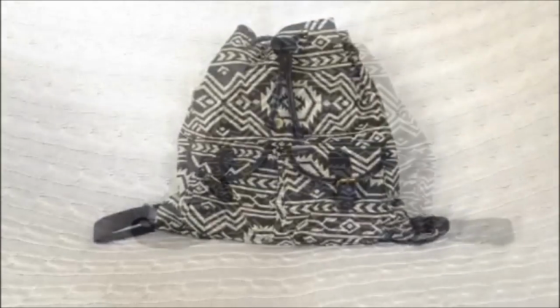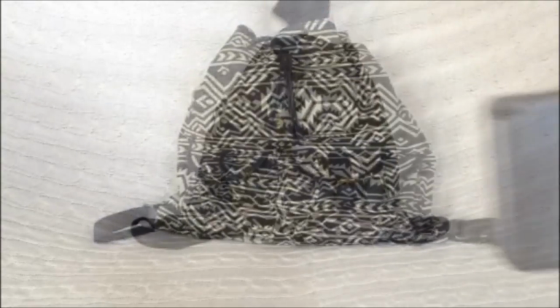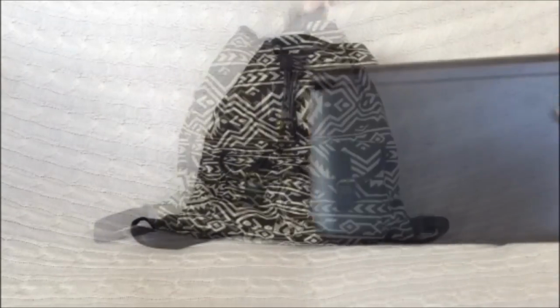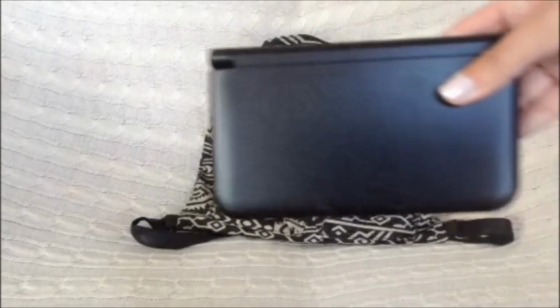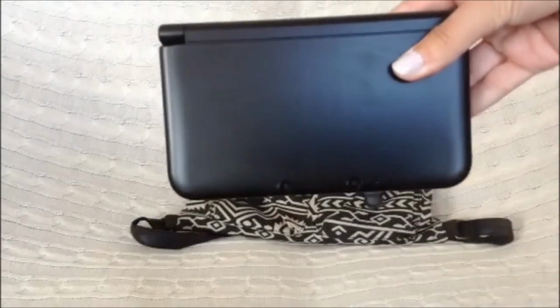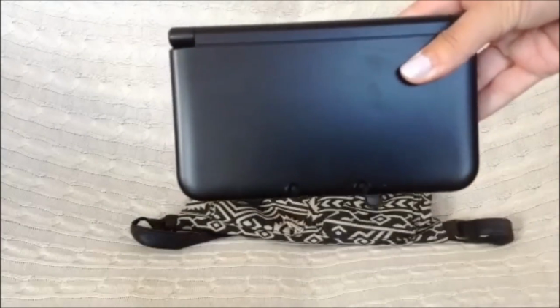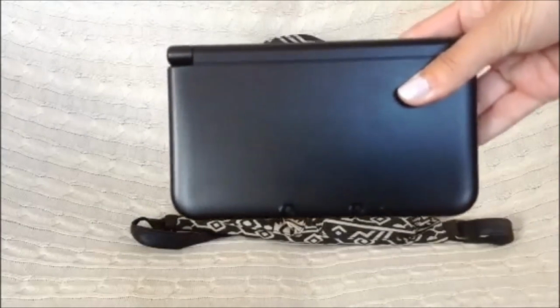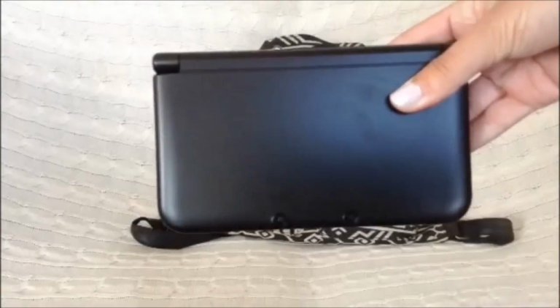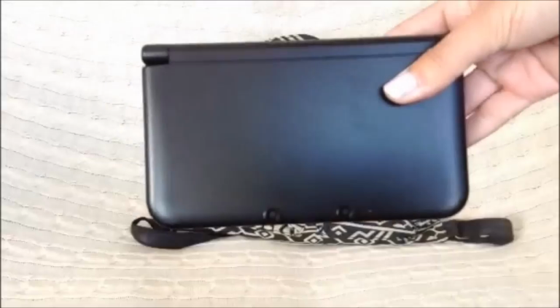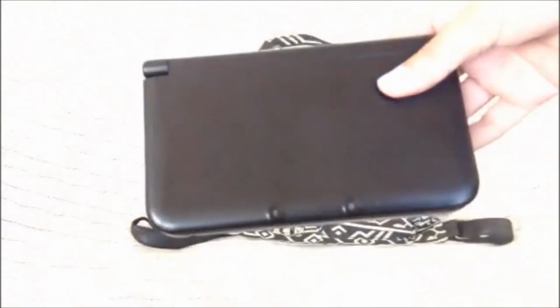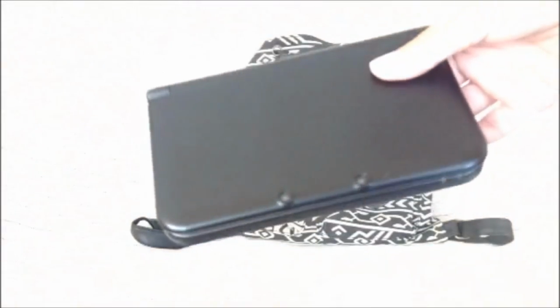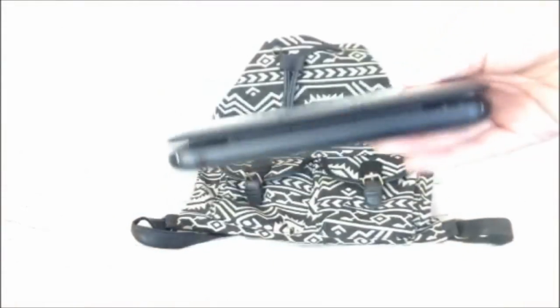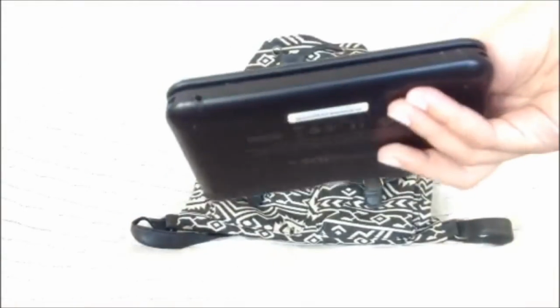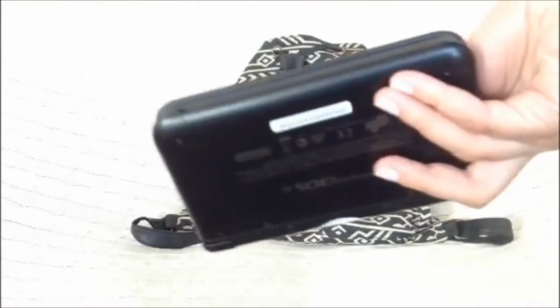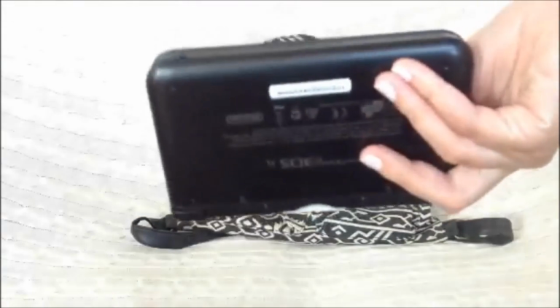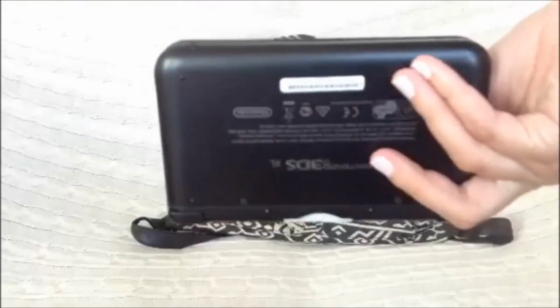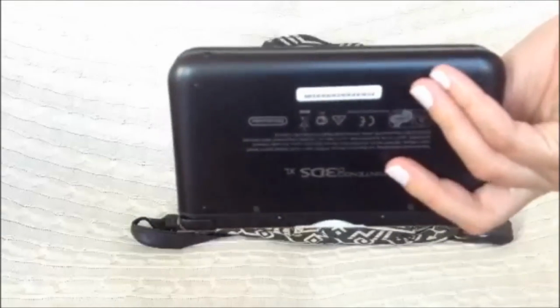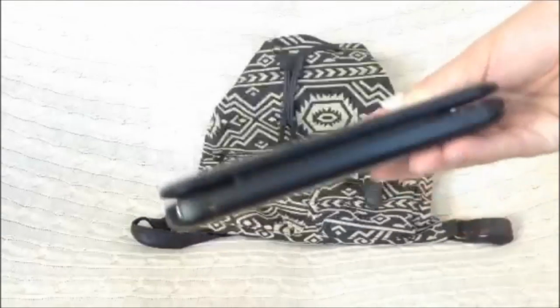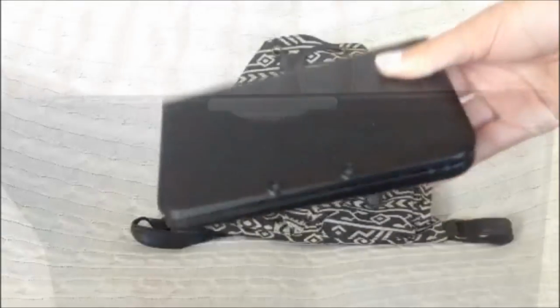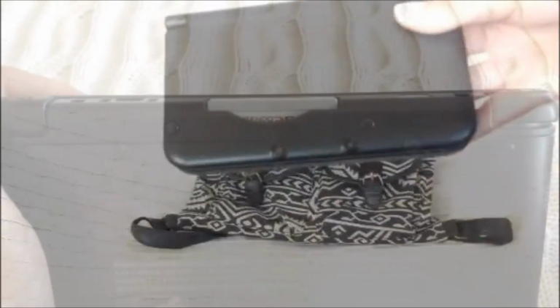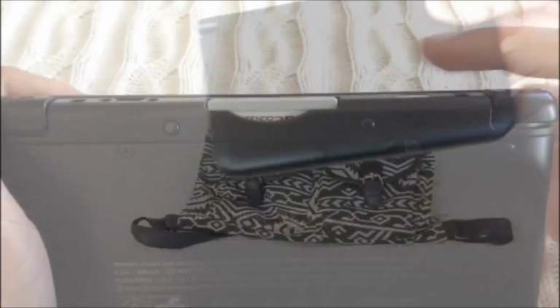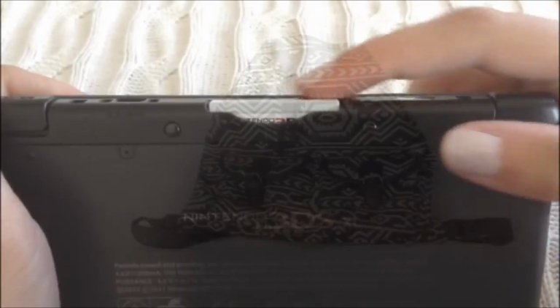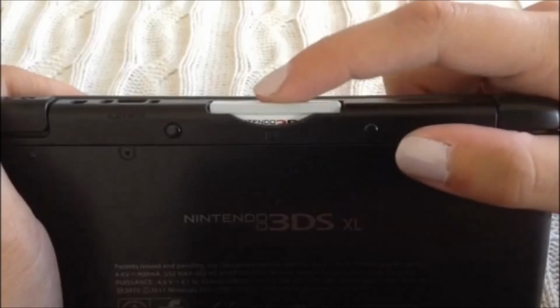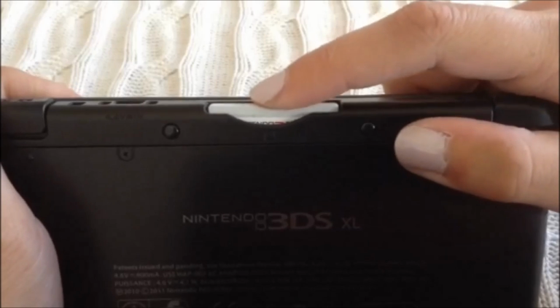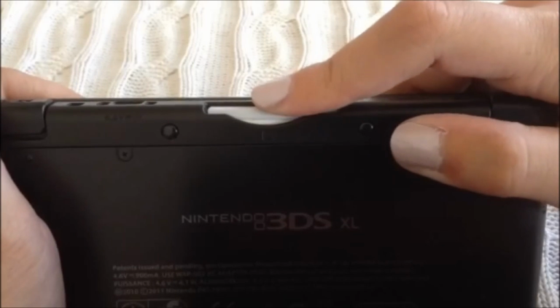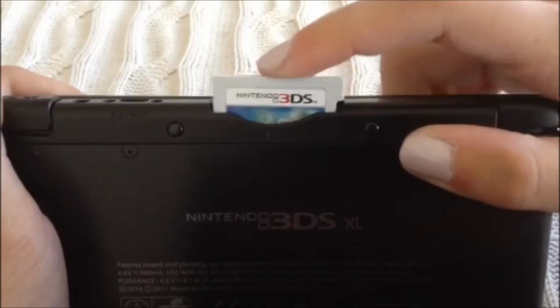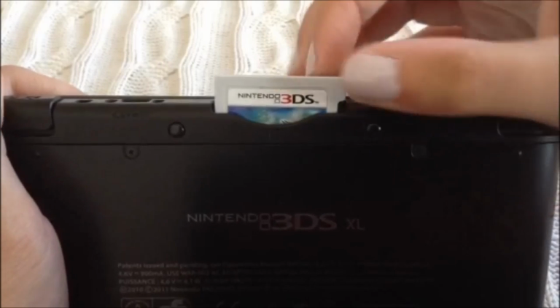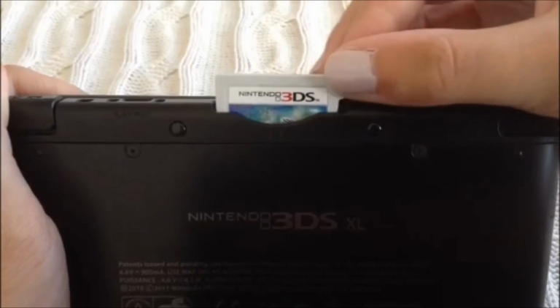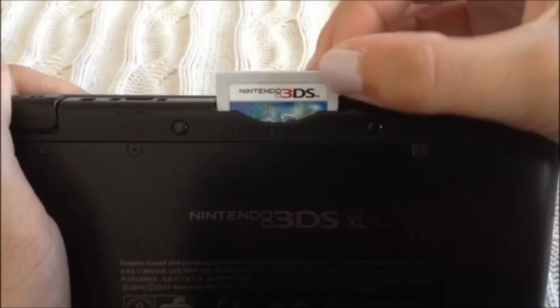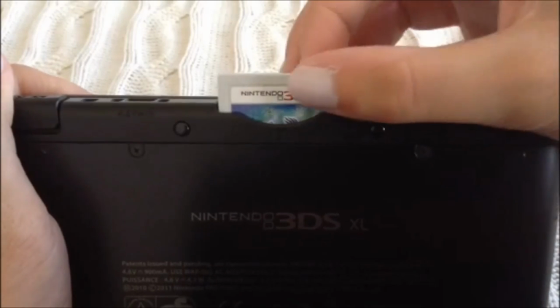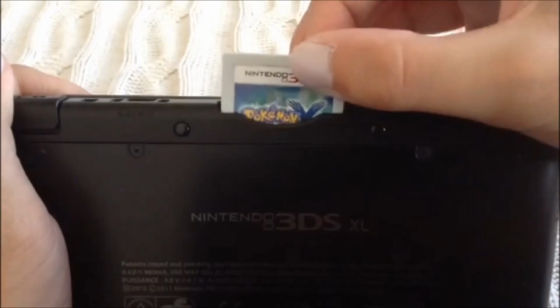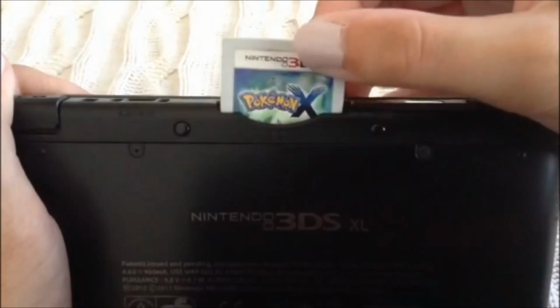I also tend to get bored super easily so I always bring my 3DS with me, and I've been enjoying Pokémon X recently so of course I'm gonna bring that with me.